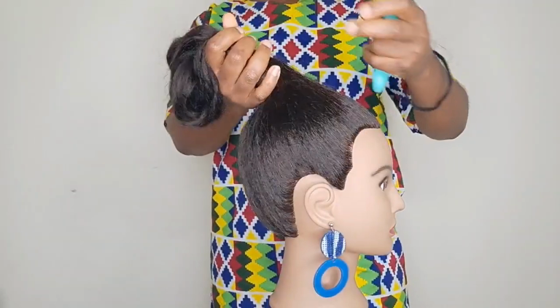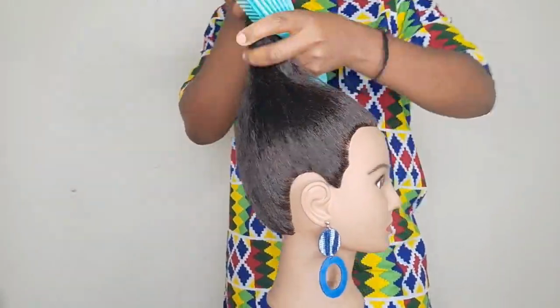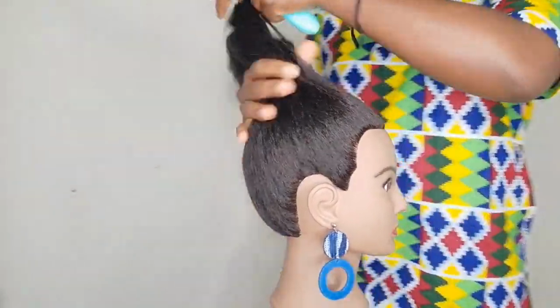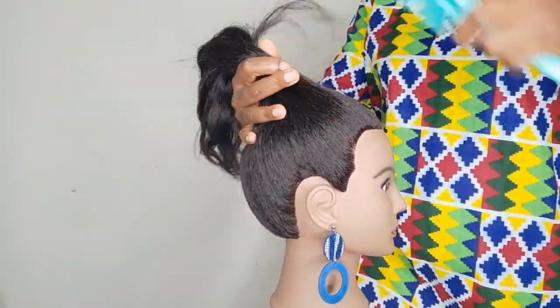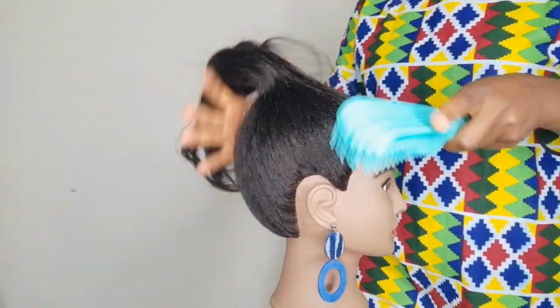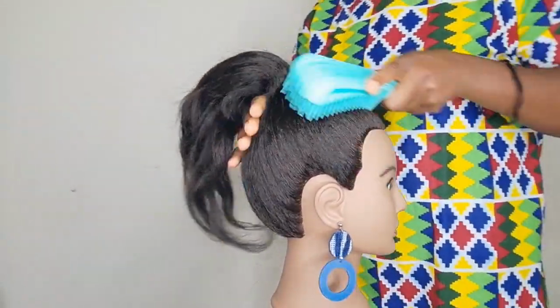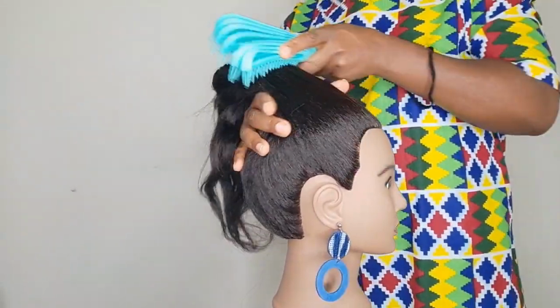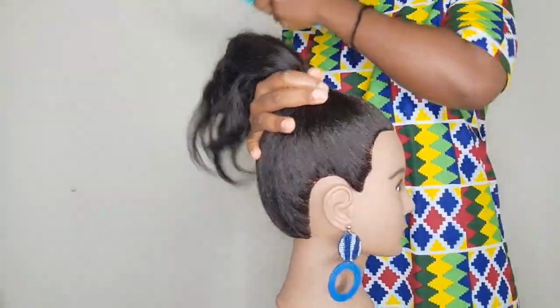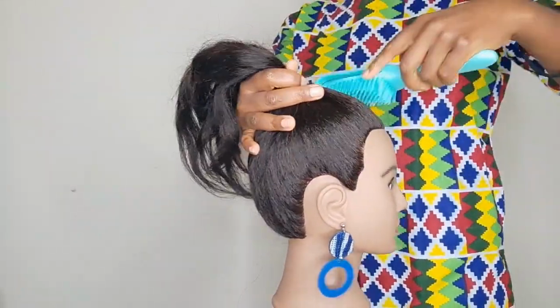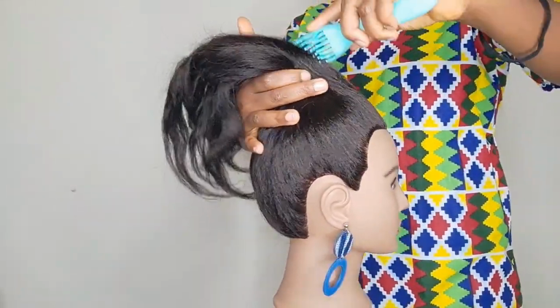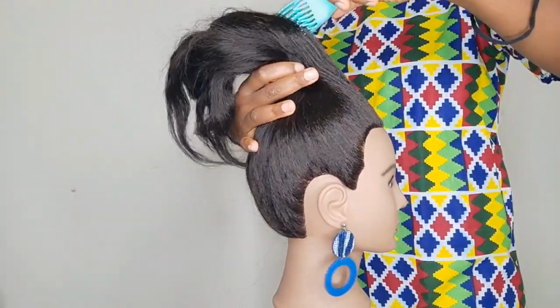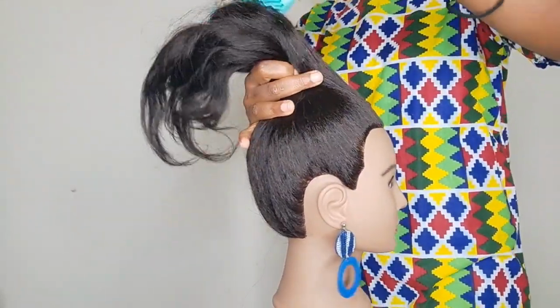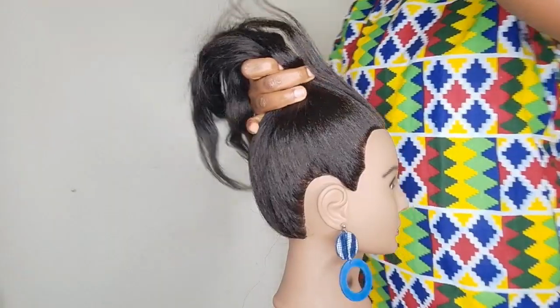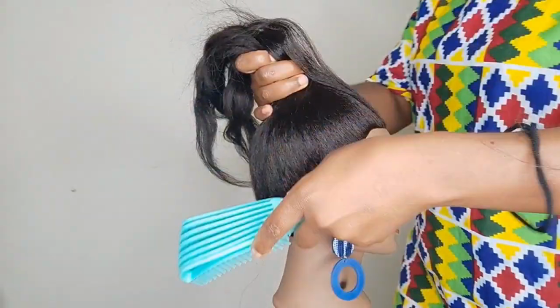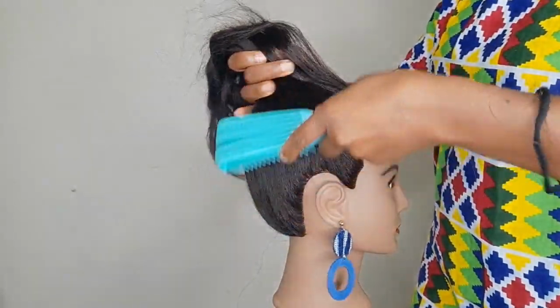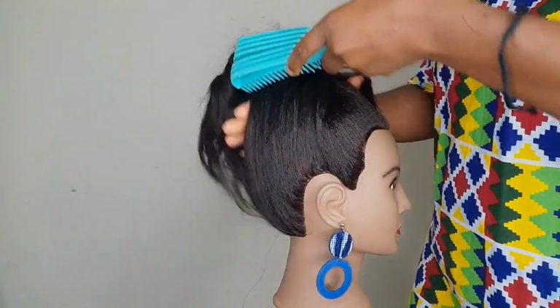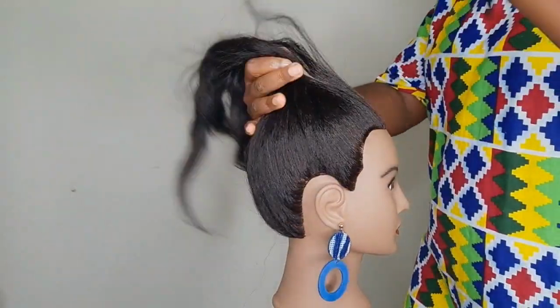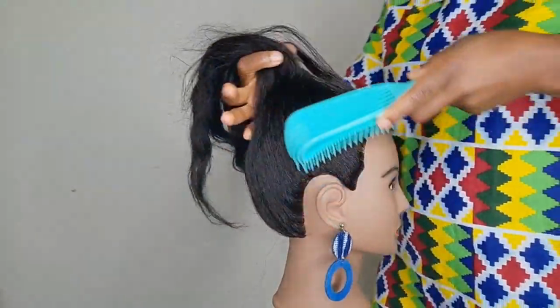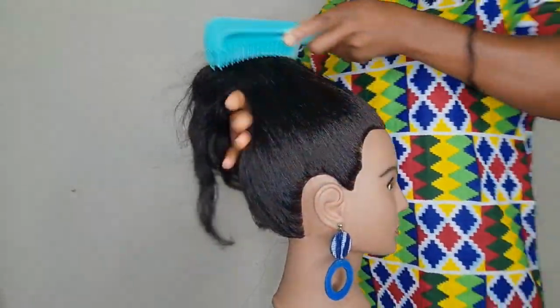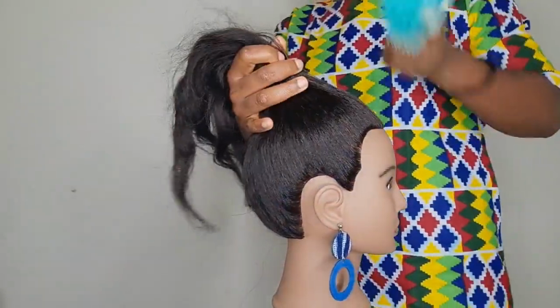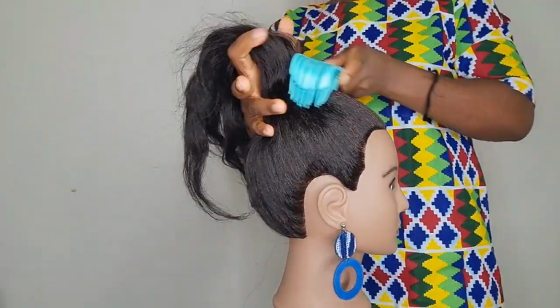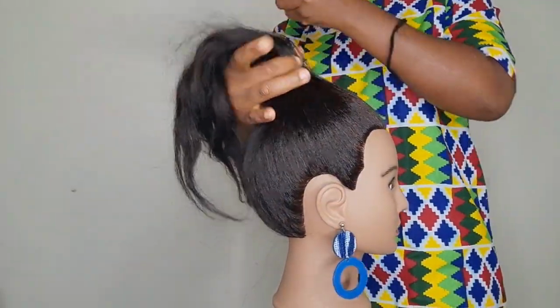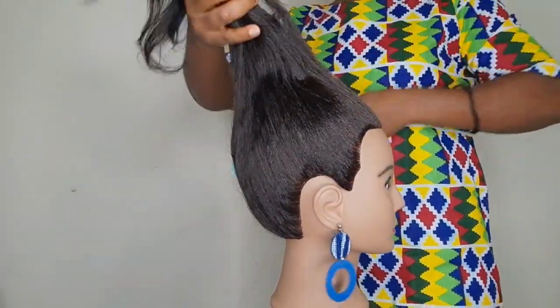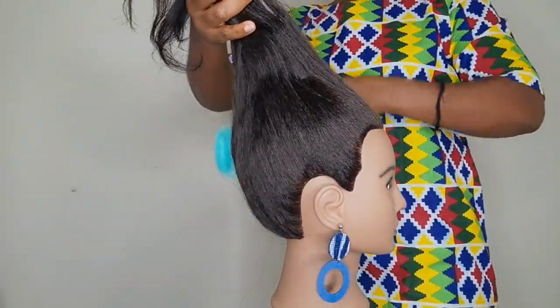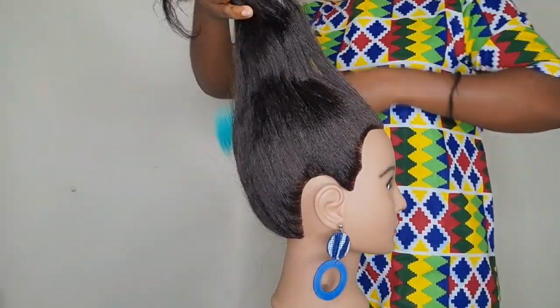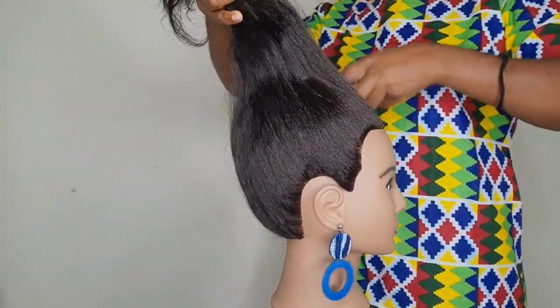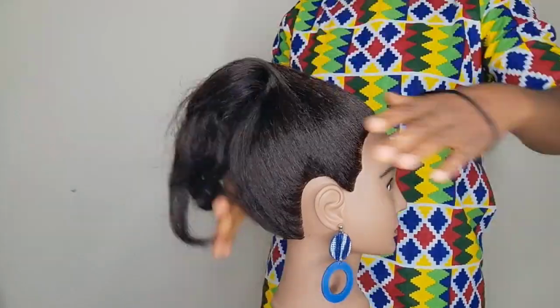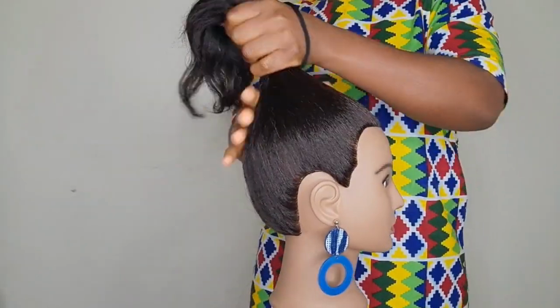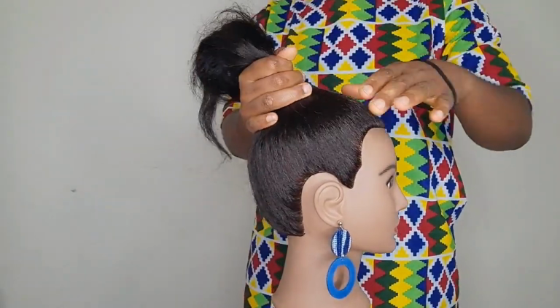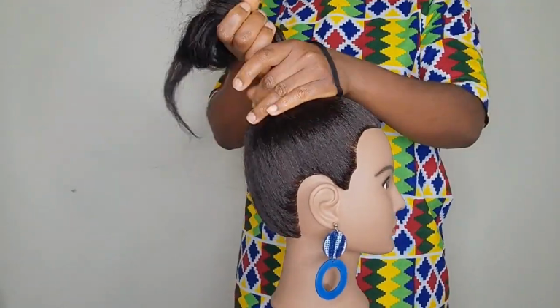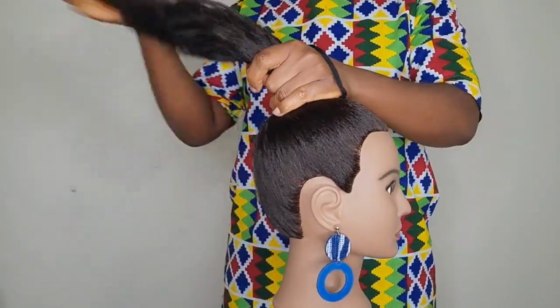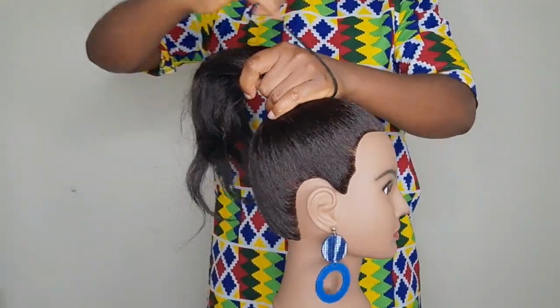We're going to use our mannequin head. We're going to put the hair in a bun, and I'm also going to use bobby pins to secure the afro puff on the head. It's very easy — keep watching and see how I do it.